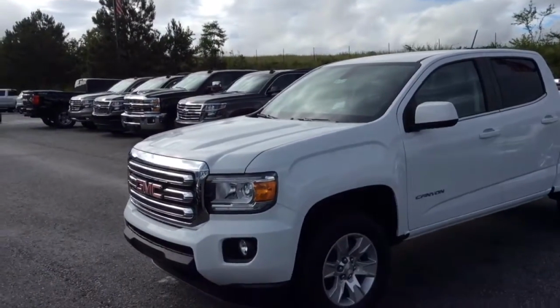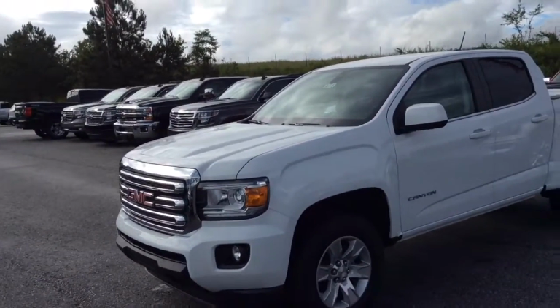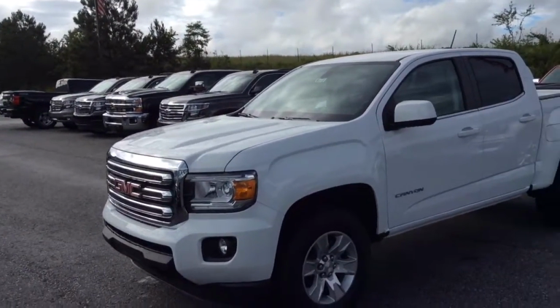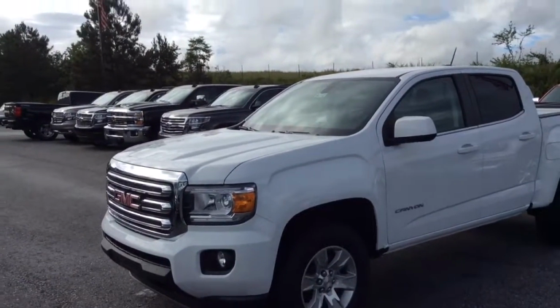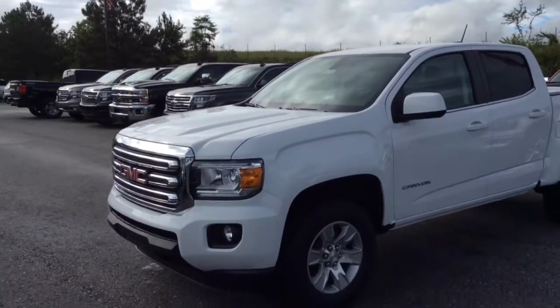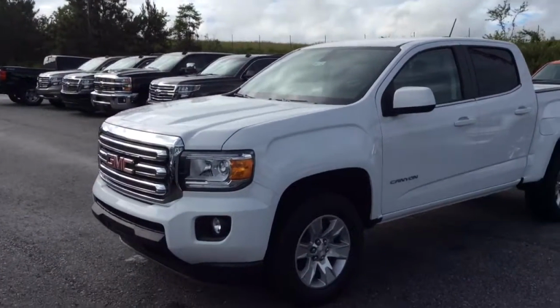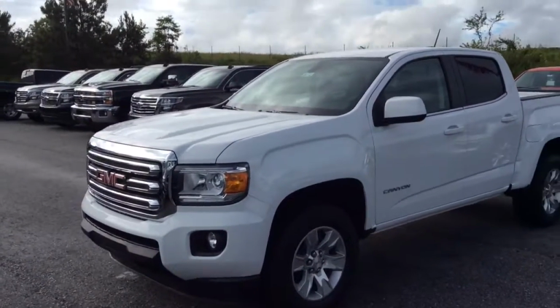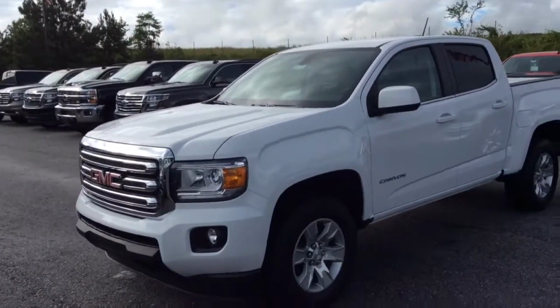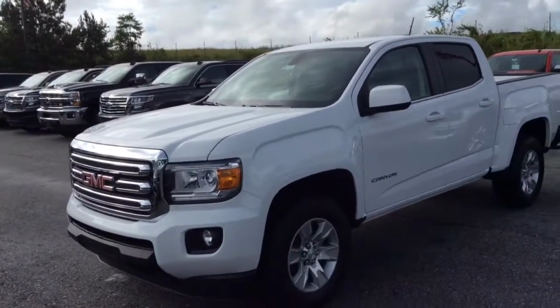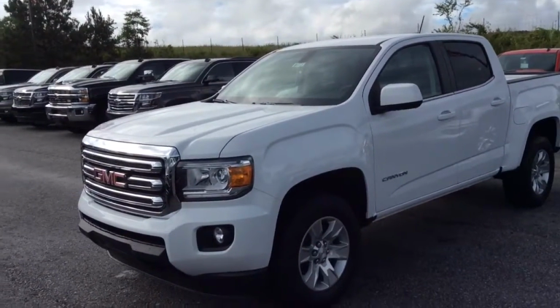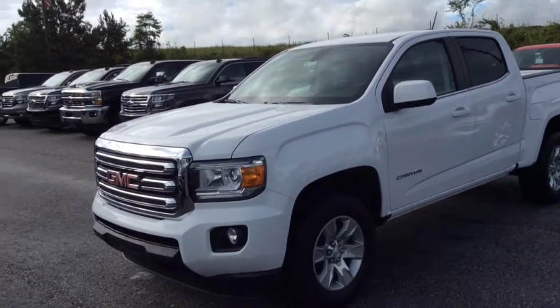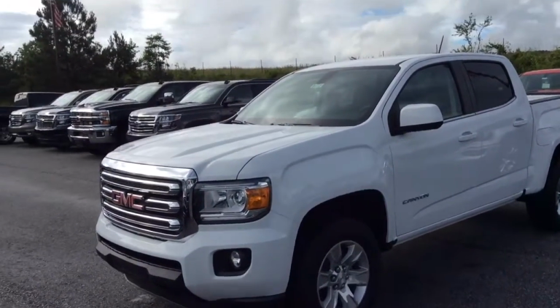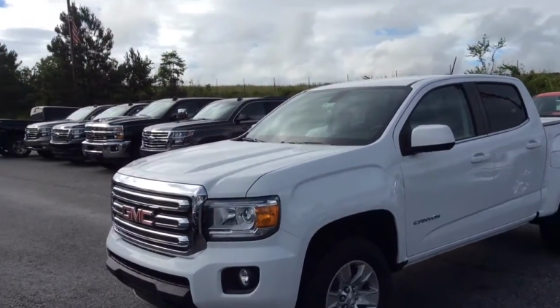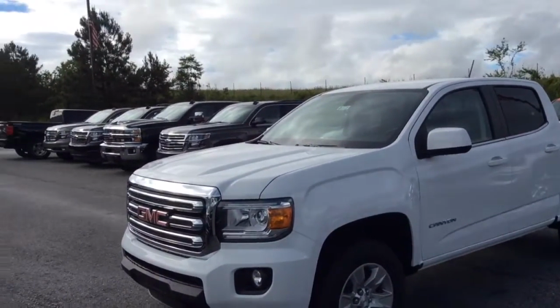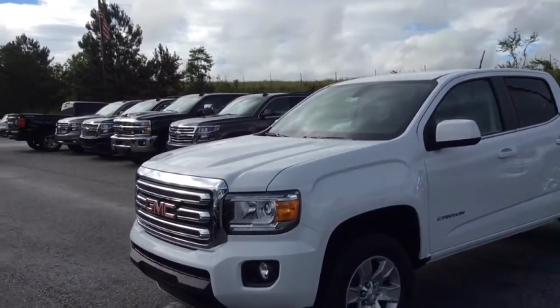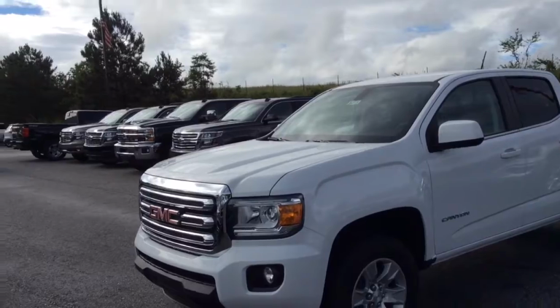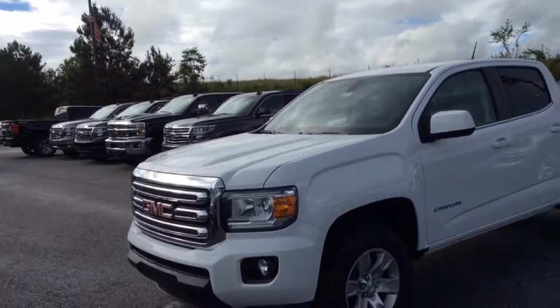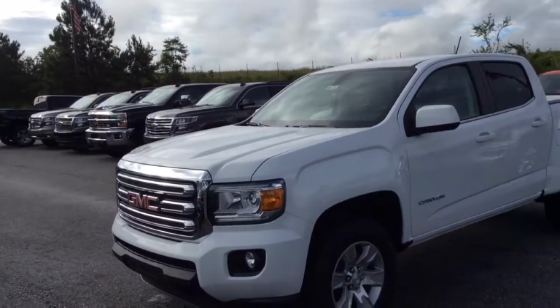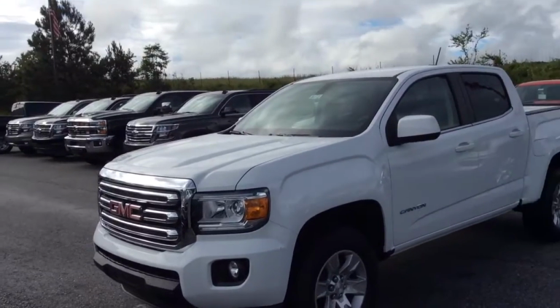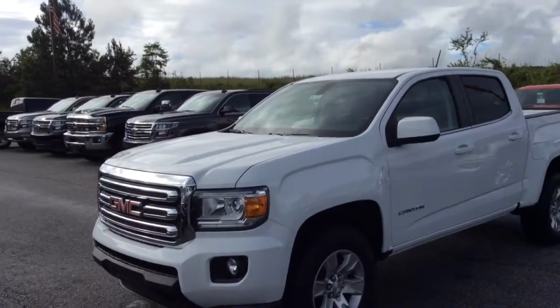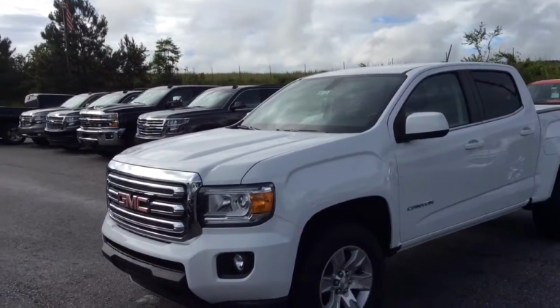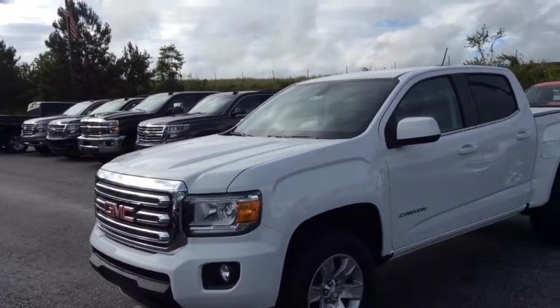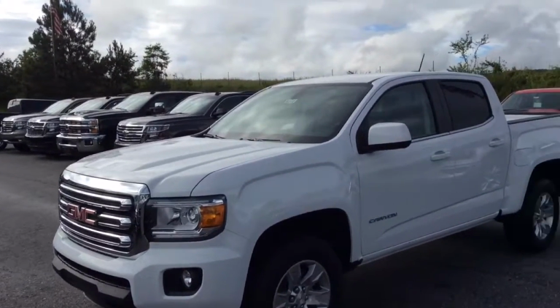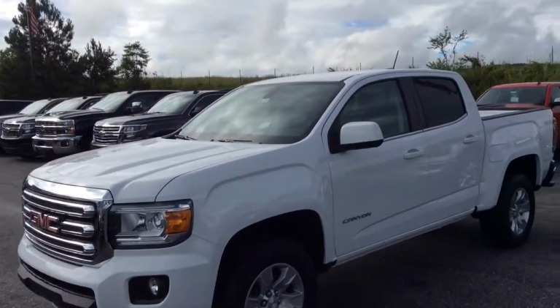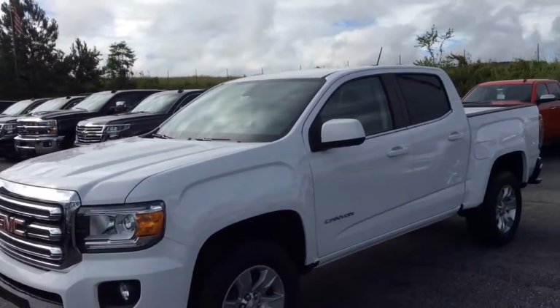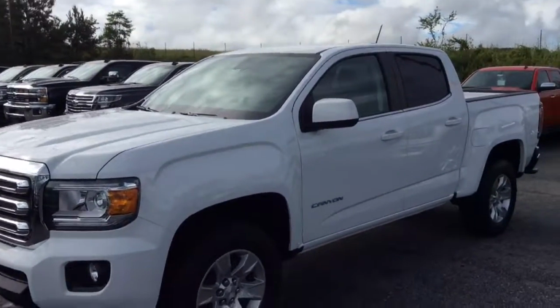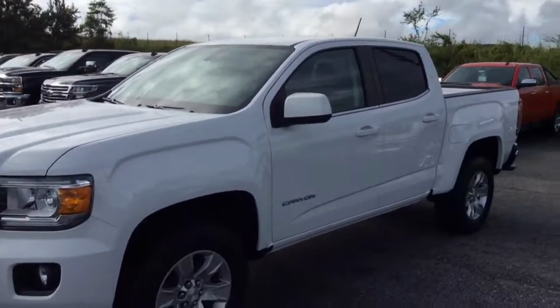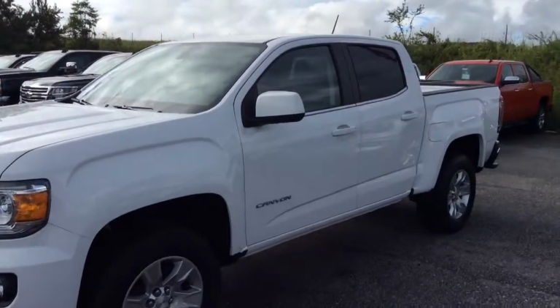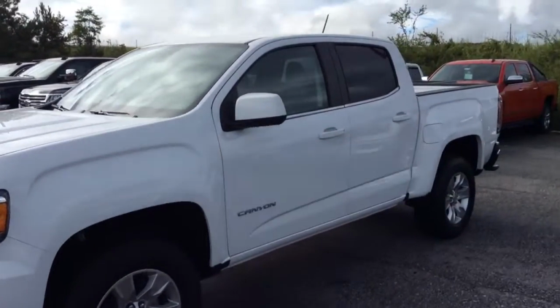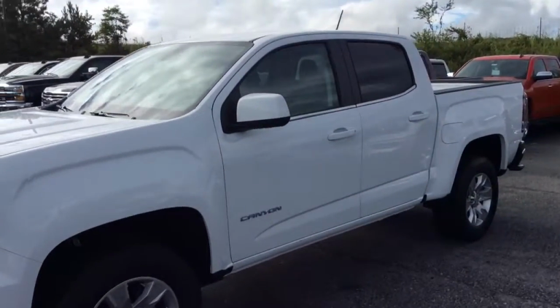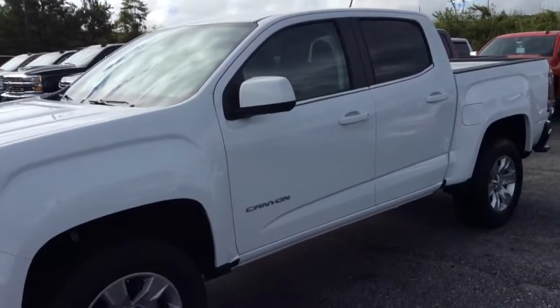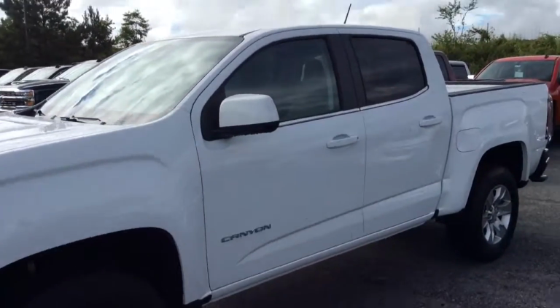Hi, Dan. This is Eric here at General Chevrolet. I'm going to give you a quick walk around this 2017 GMC Canyon. Right here's the SLE trim. As you can see, it's the Summit White here.